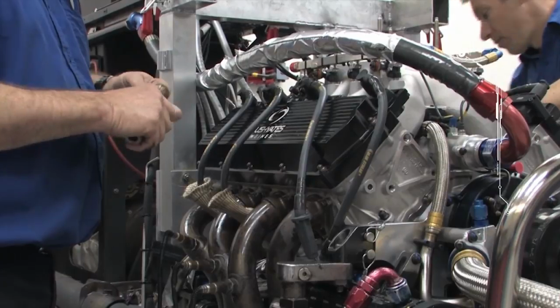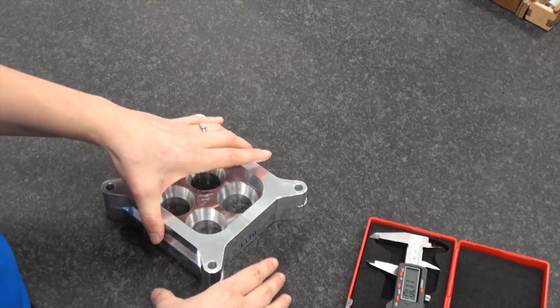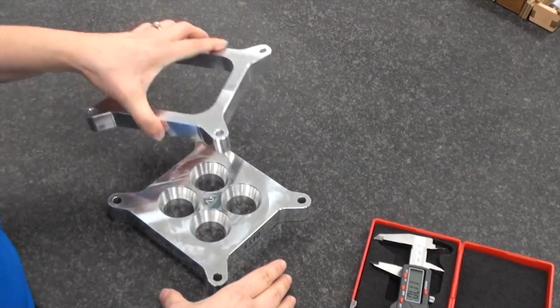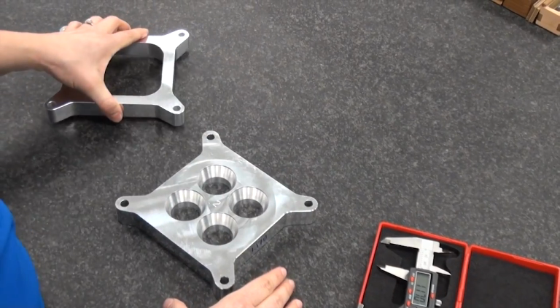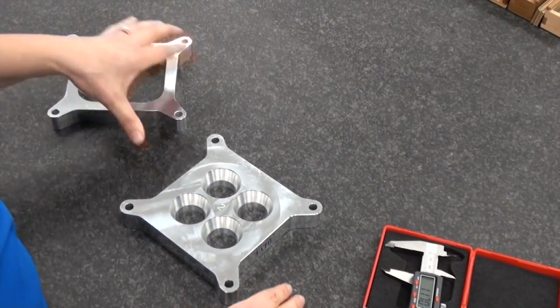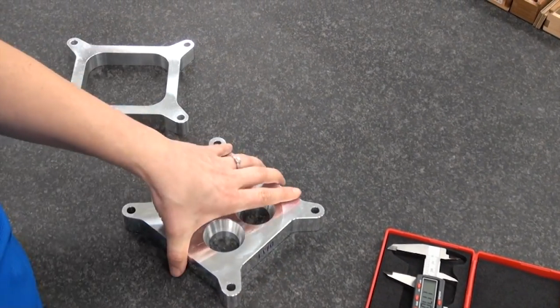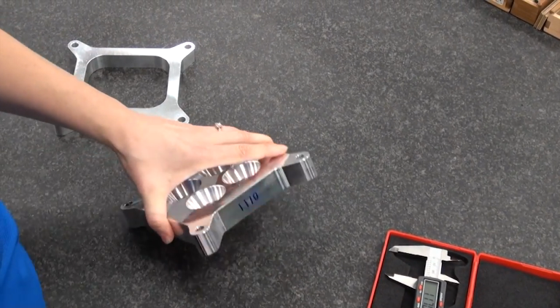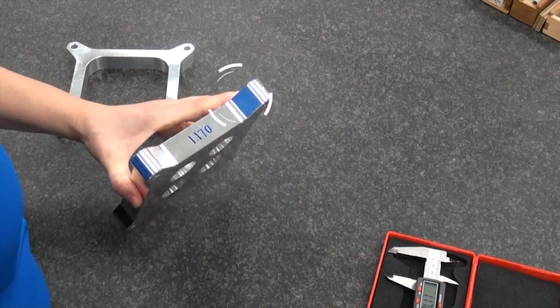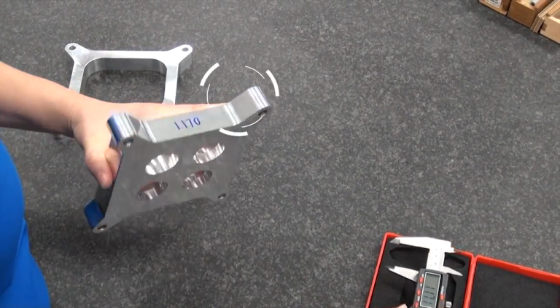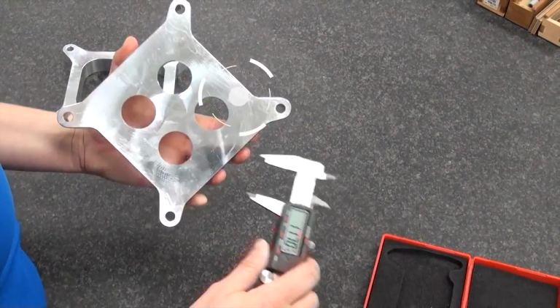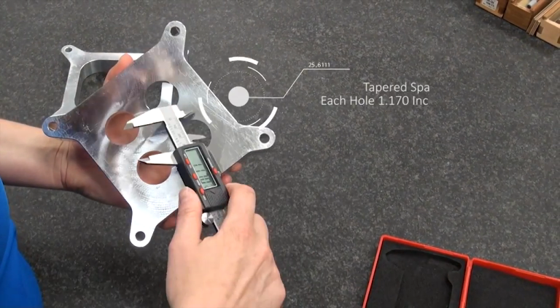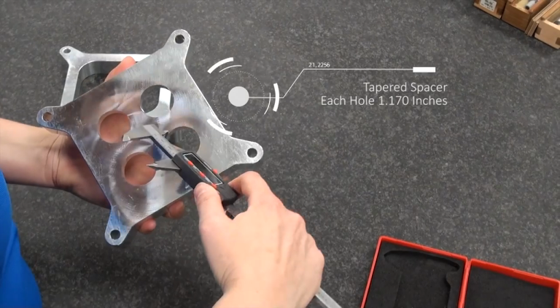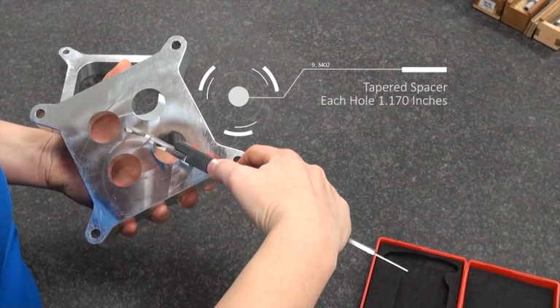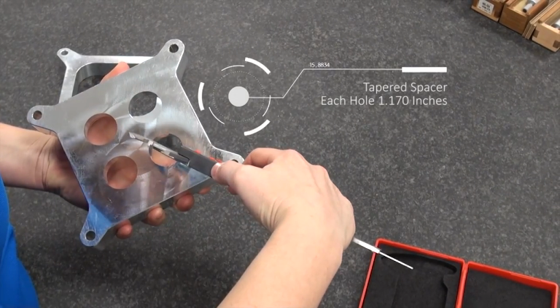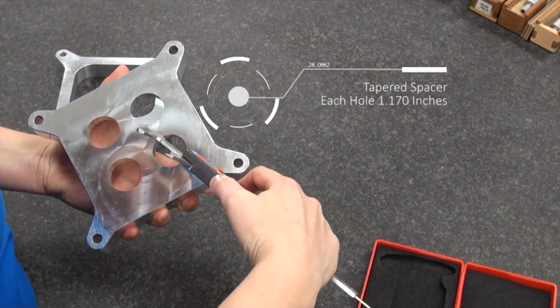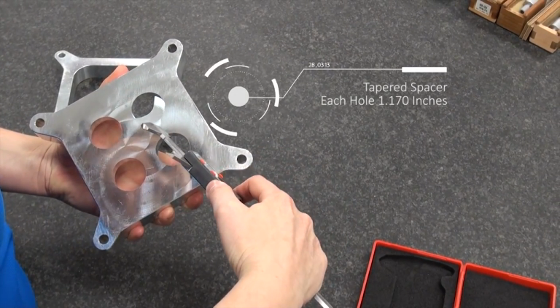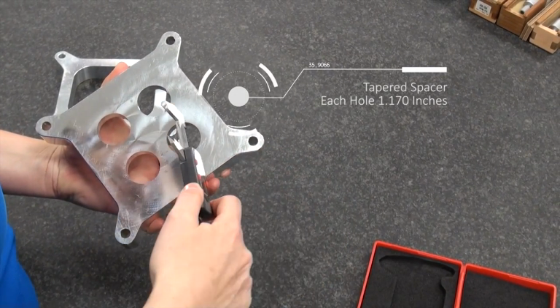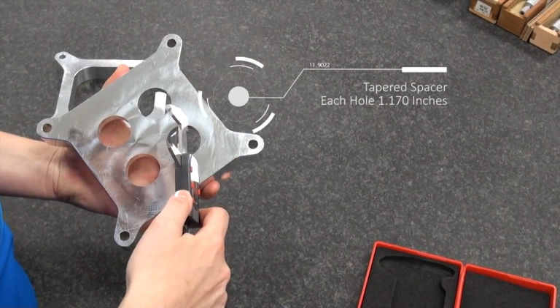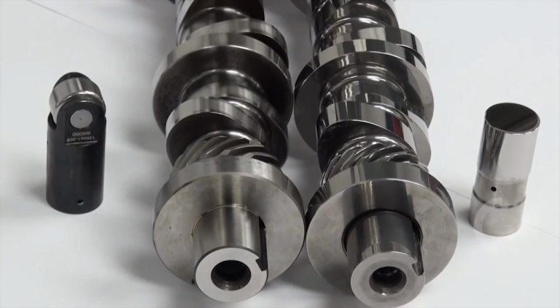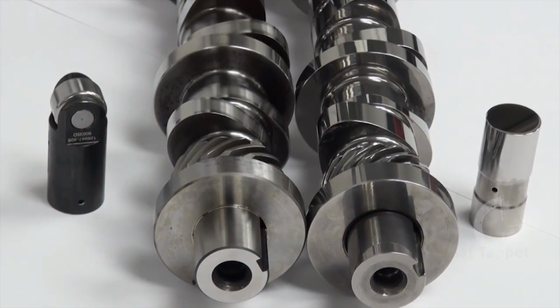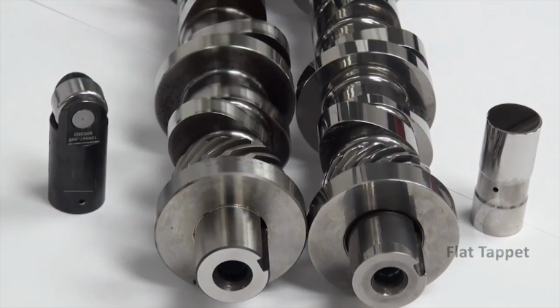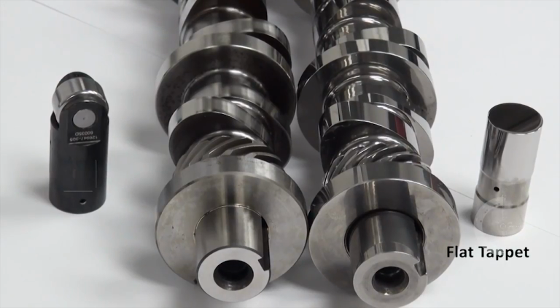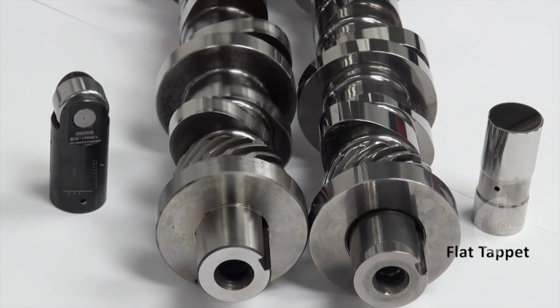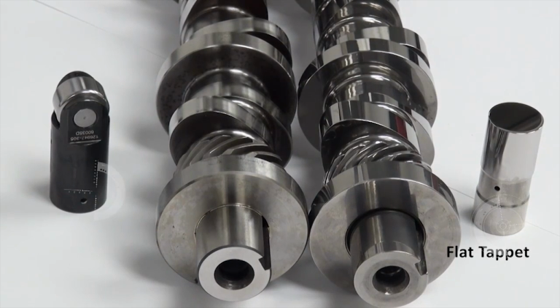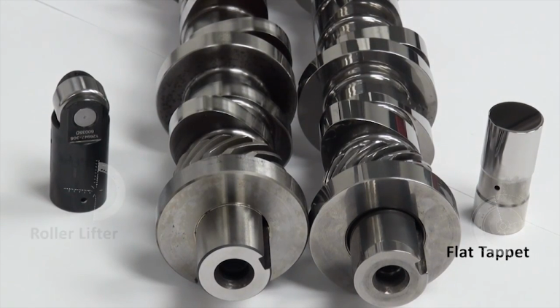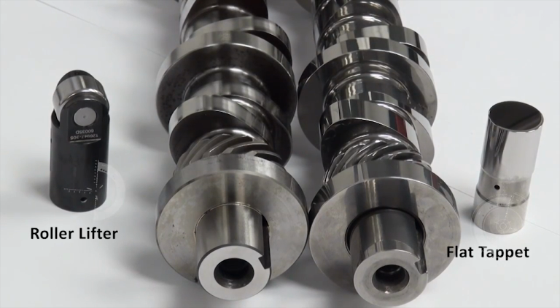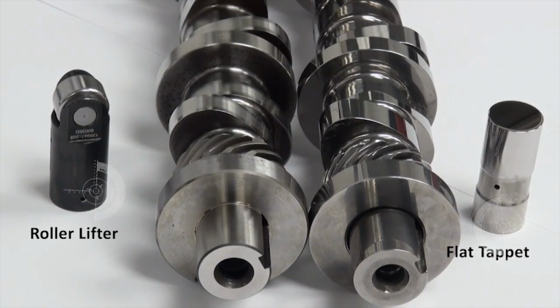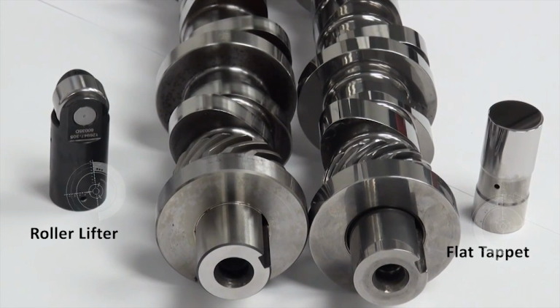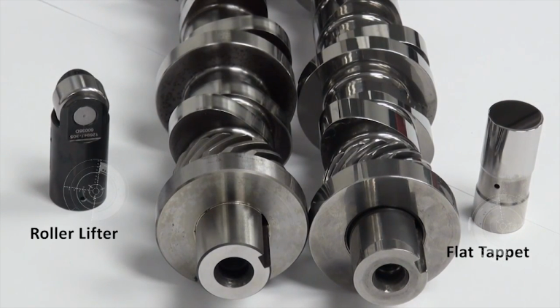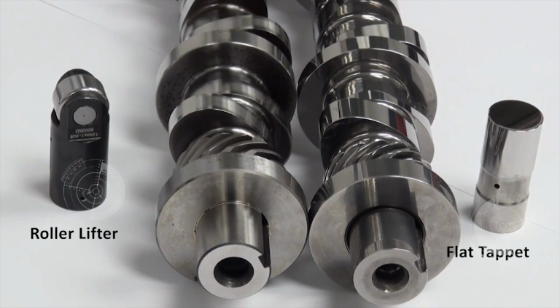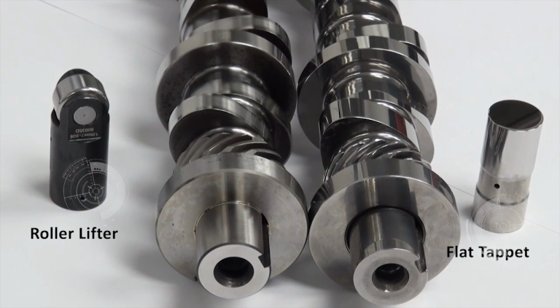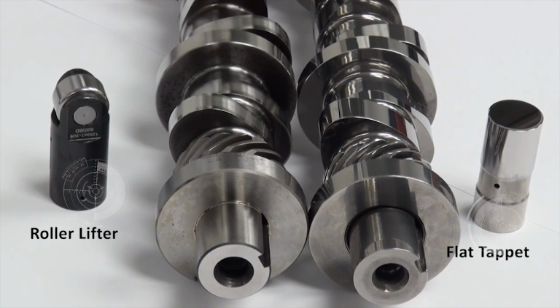In 2015, NASCAR is implementing a tapered spacer in order to reduce horsepower and max RPM. All unrestricted engines are changing from a flat tappet lifter to a roller lifter design, which is a step in the right direction for longevity.